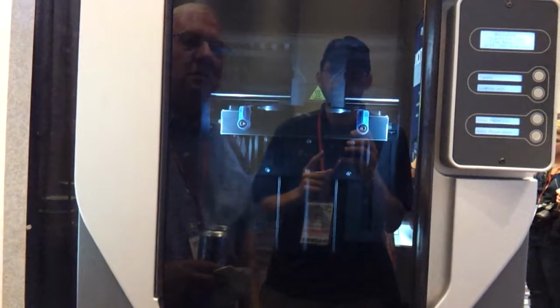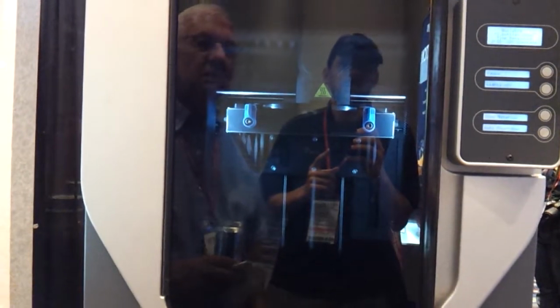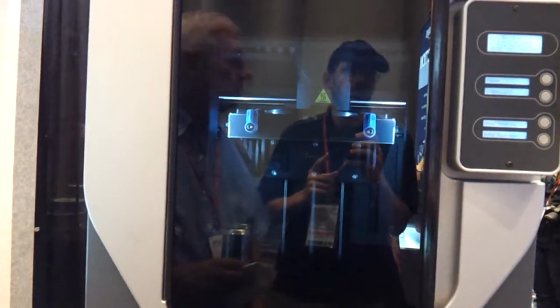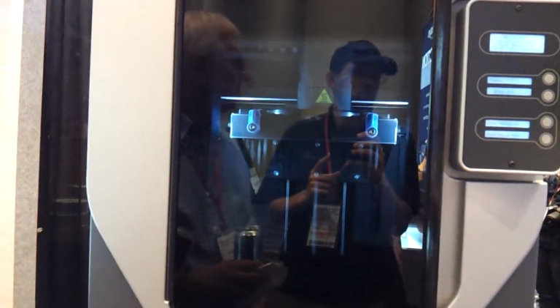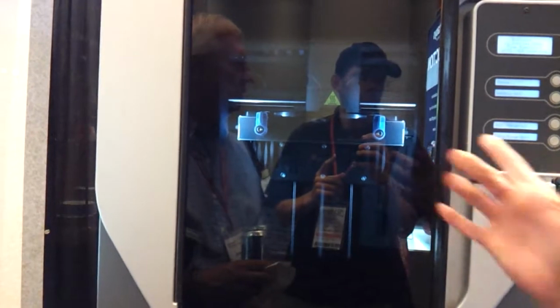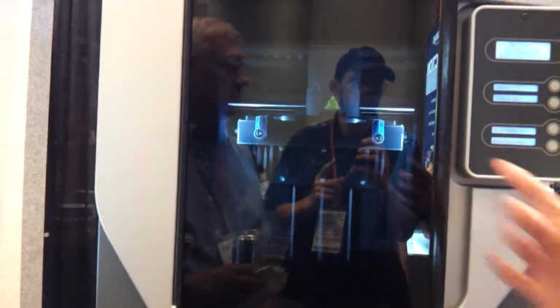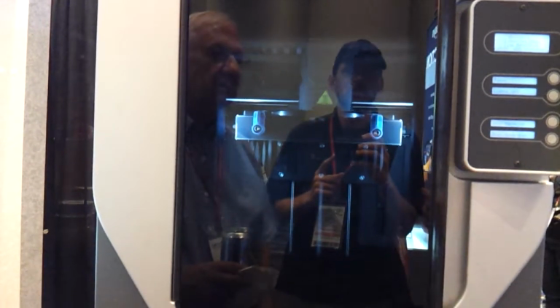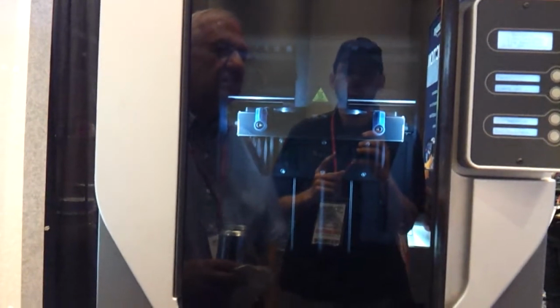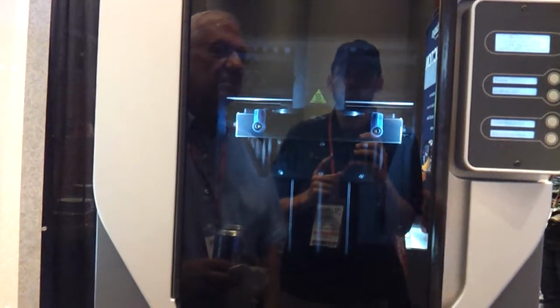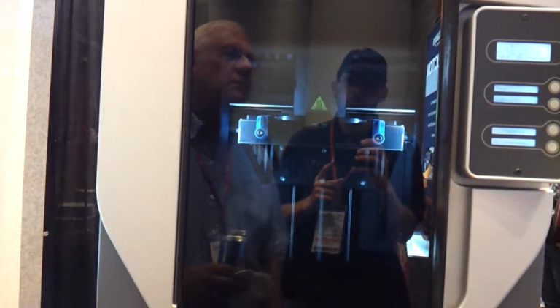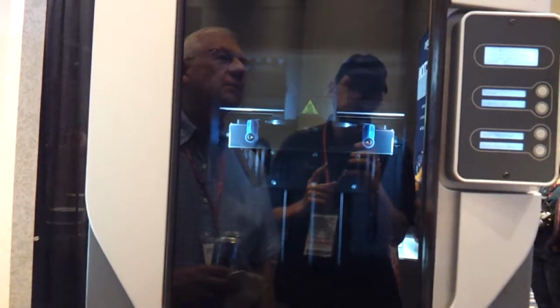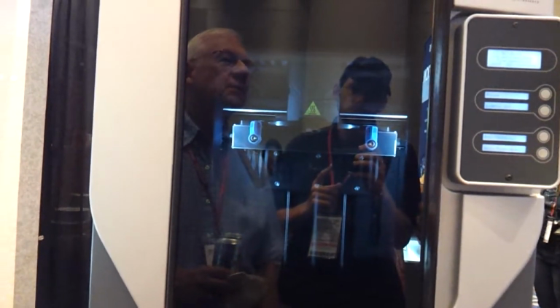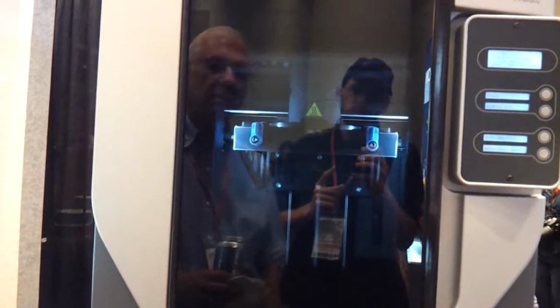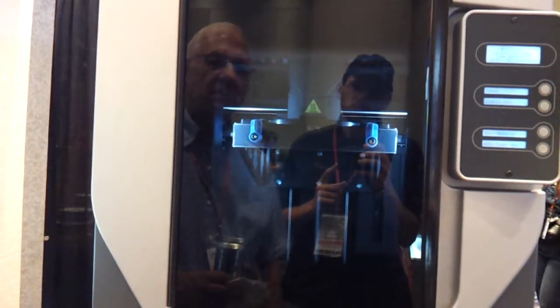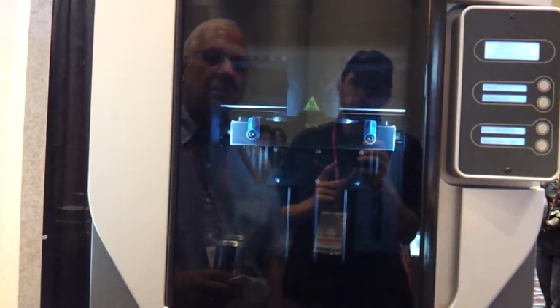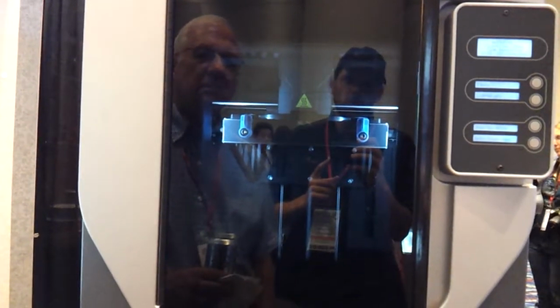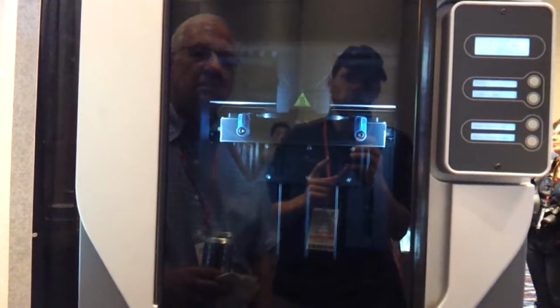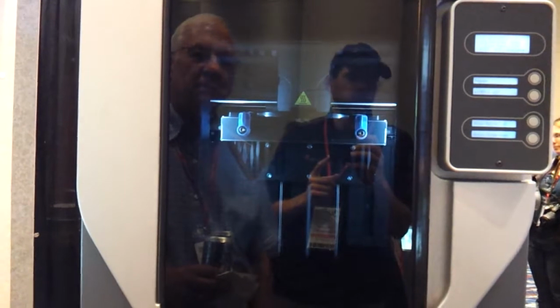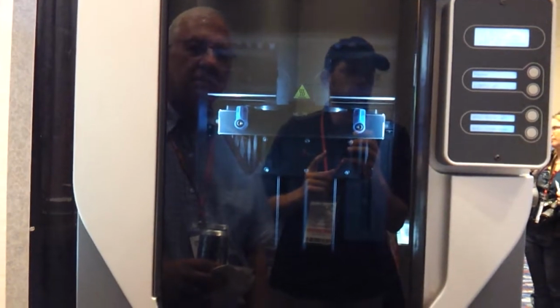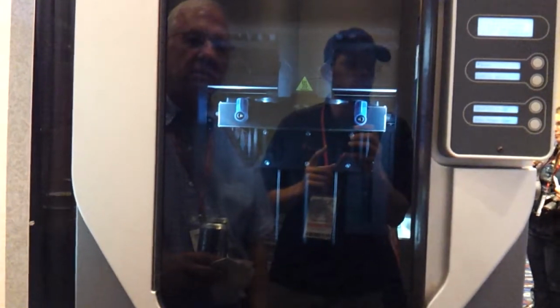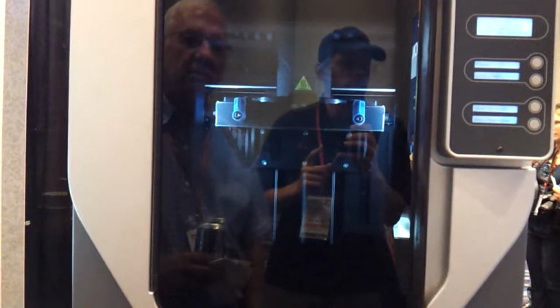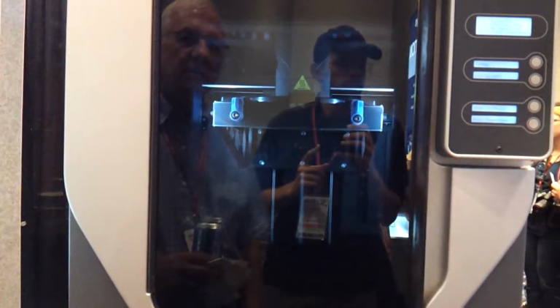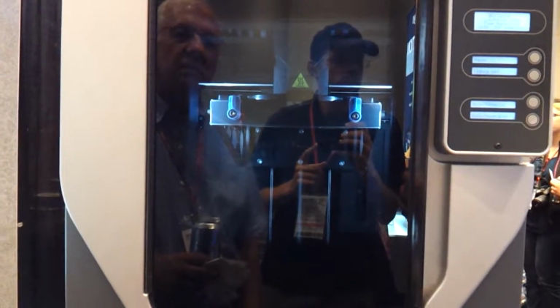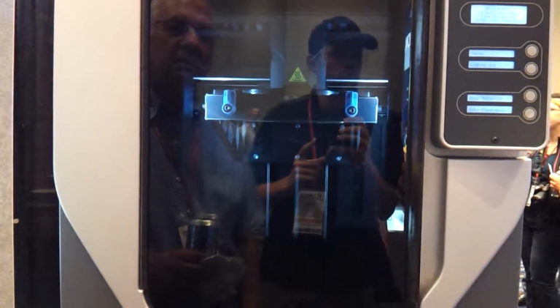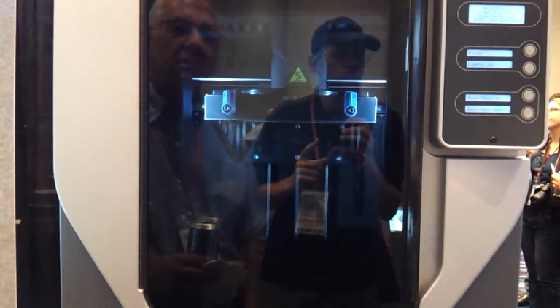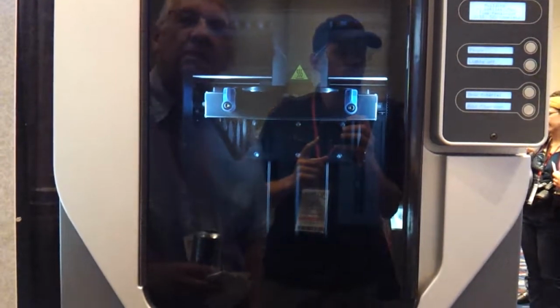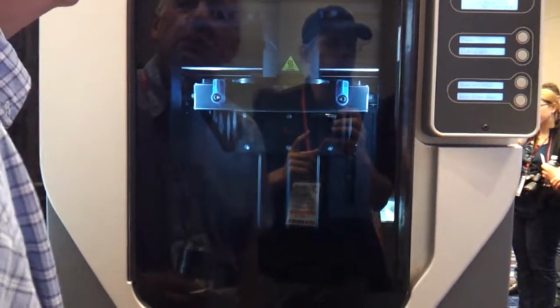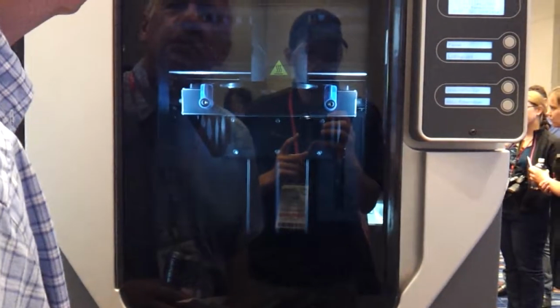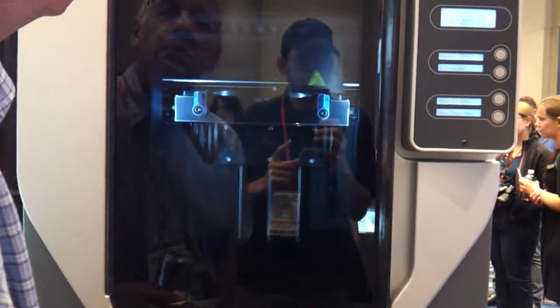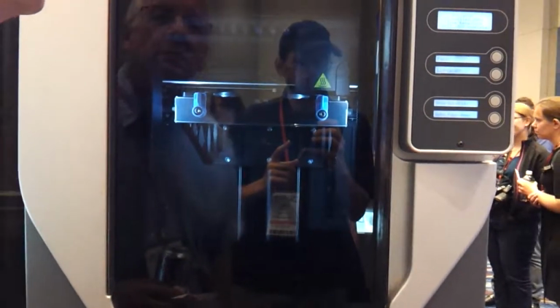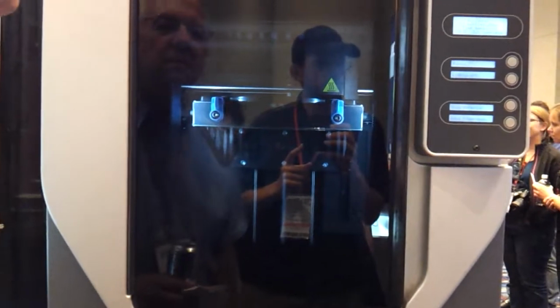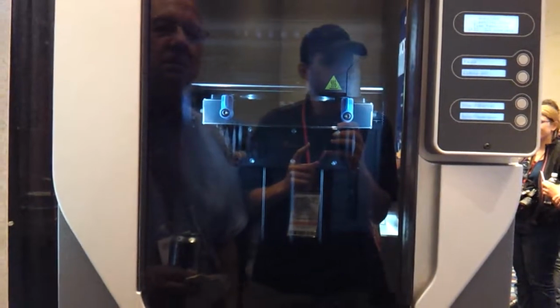So this is FDM, you said? This is FDM. Okay. What sort of resolution can it do? I don't know that.